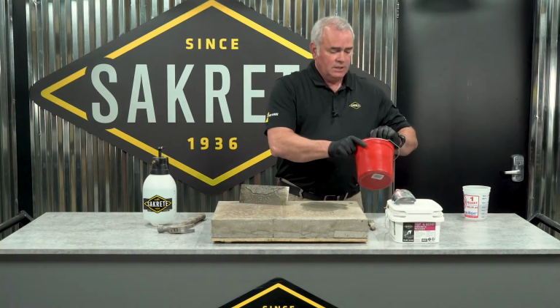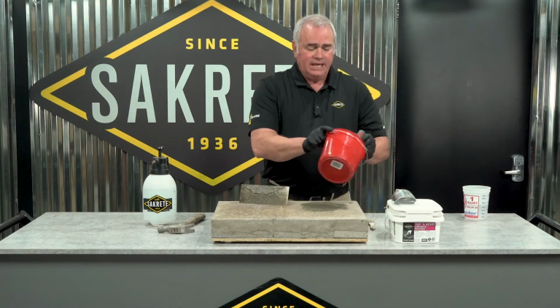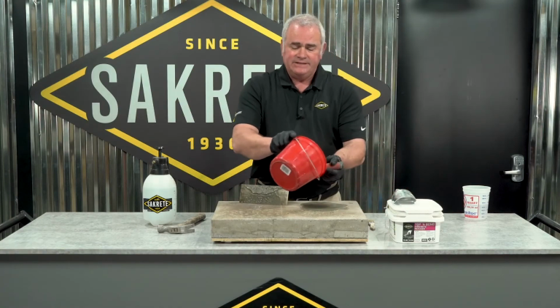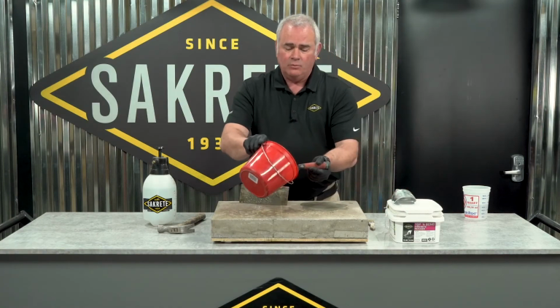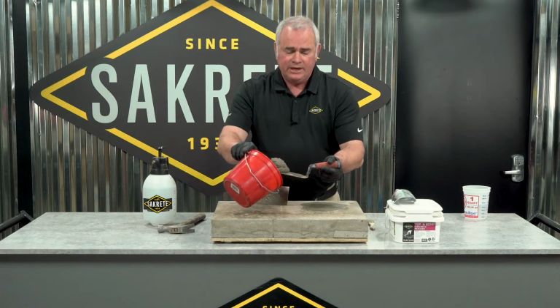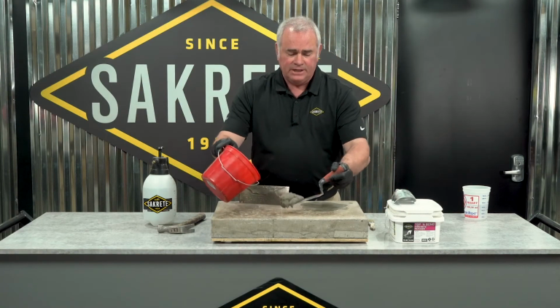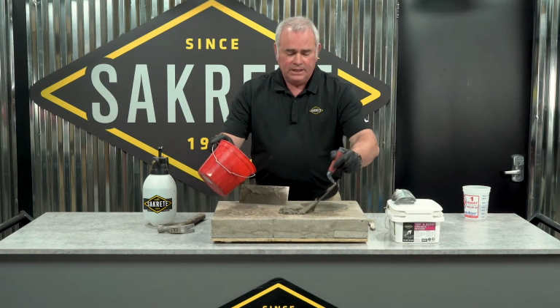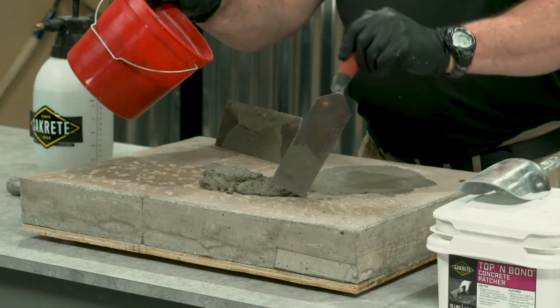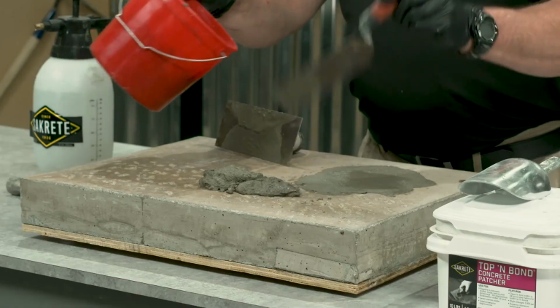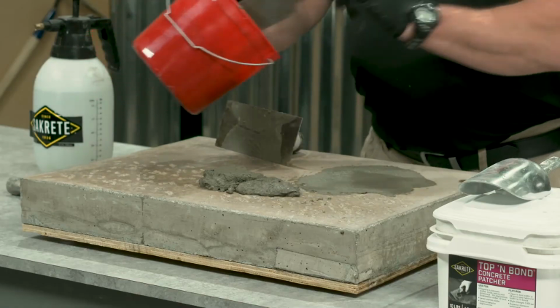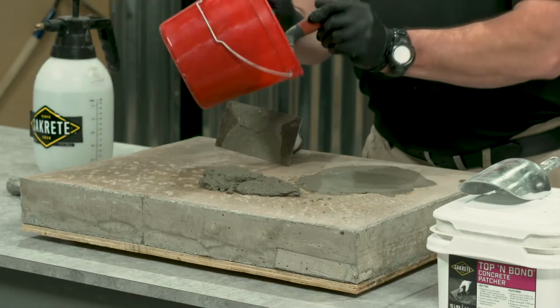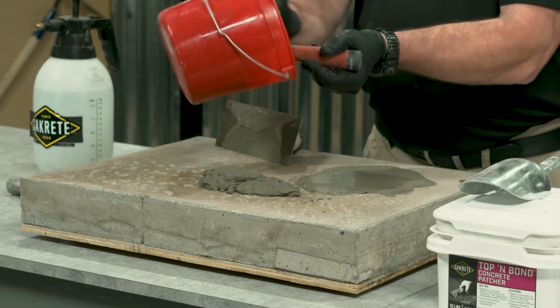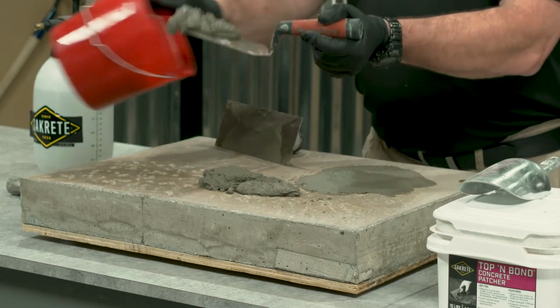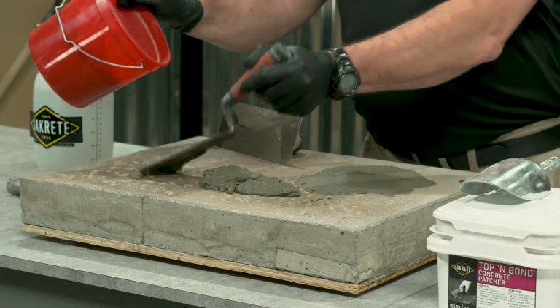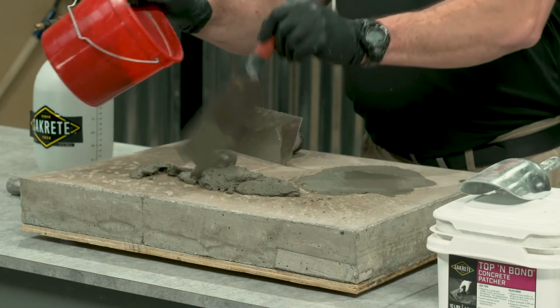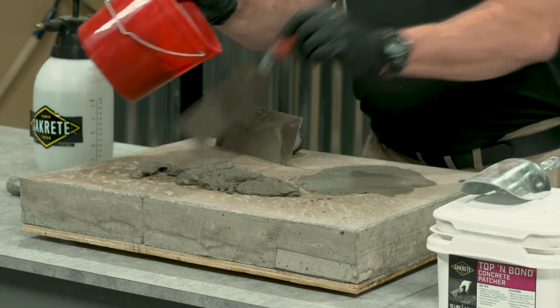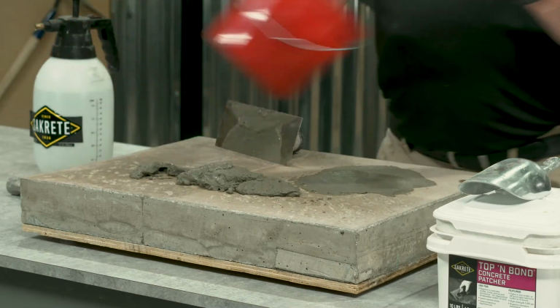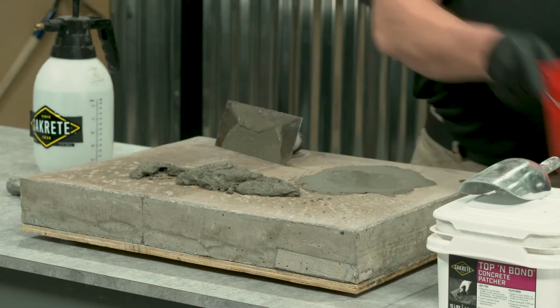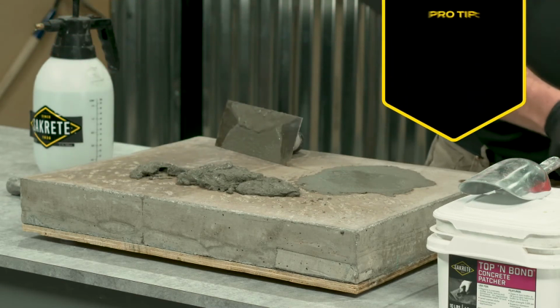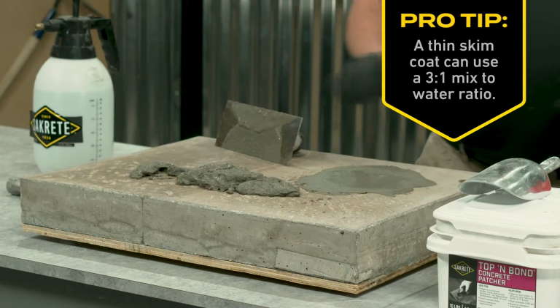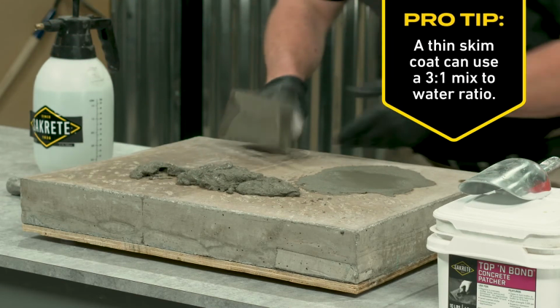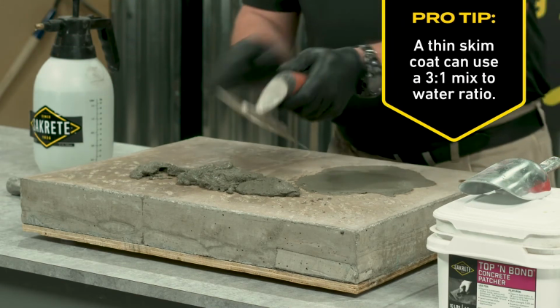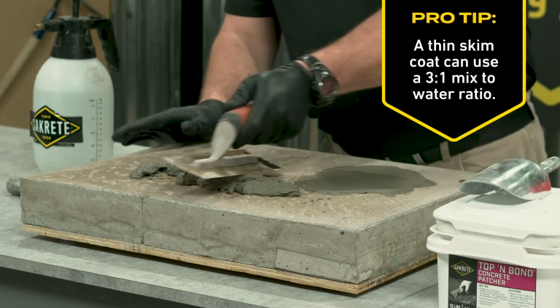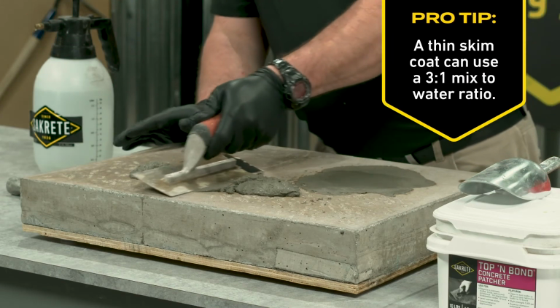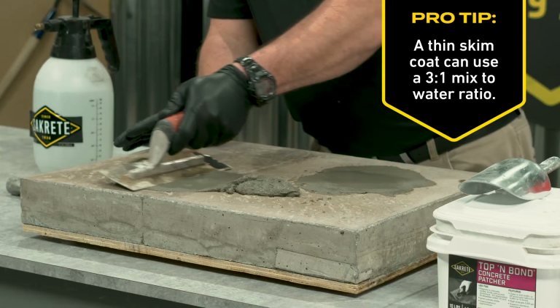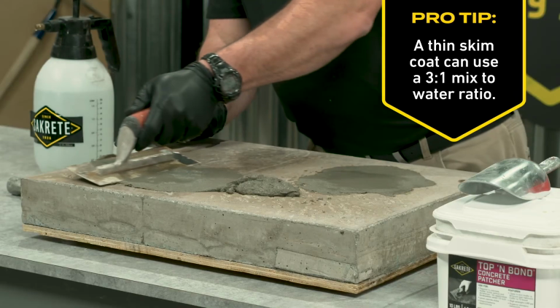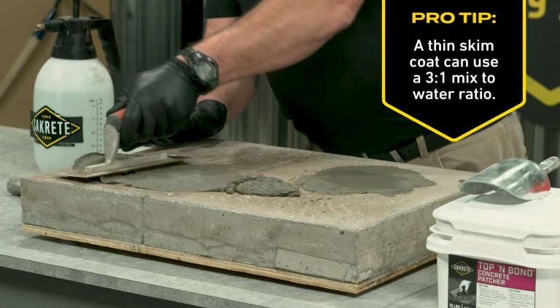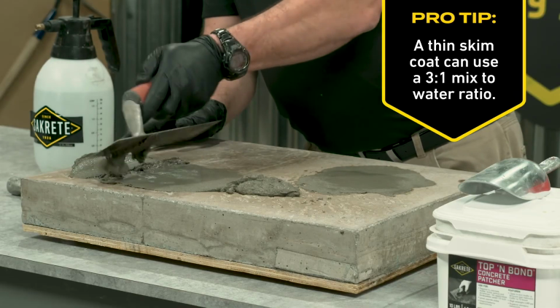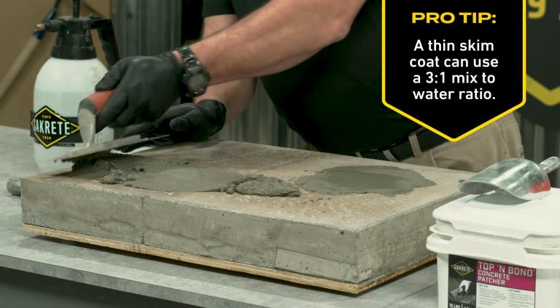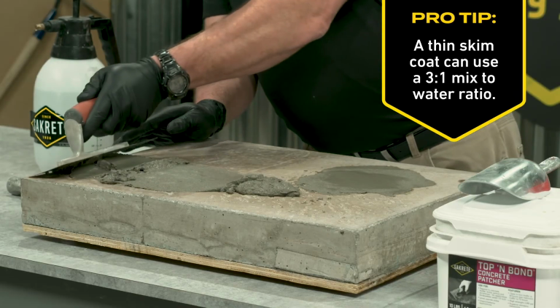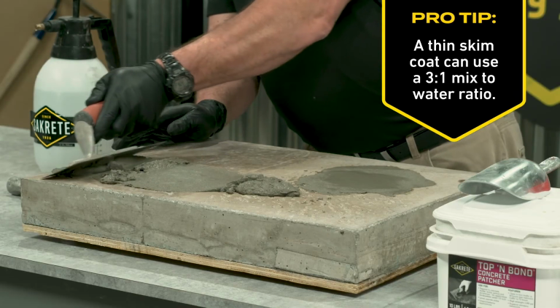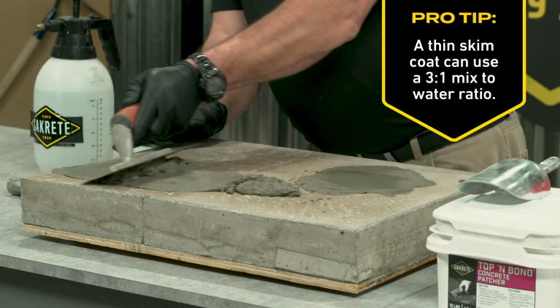In that case, I don't try to fill it per hole. I just lay out a bead of material and take my trowel and work it through the whole surface.